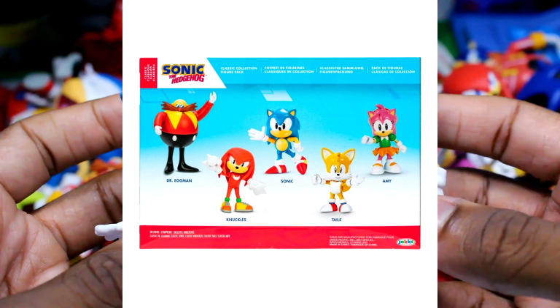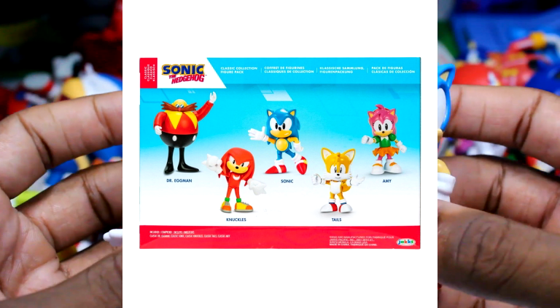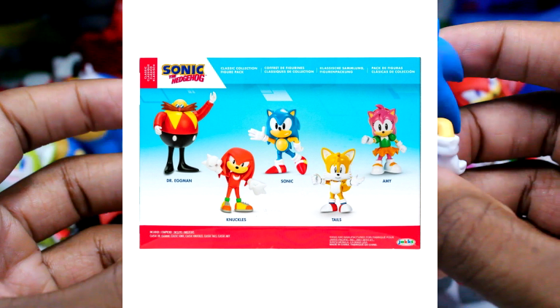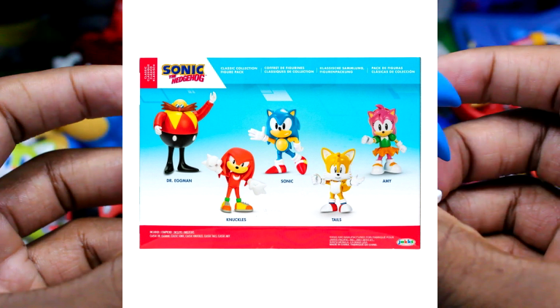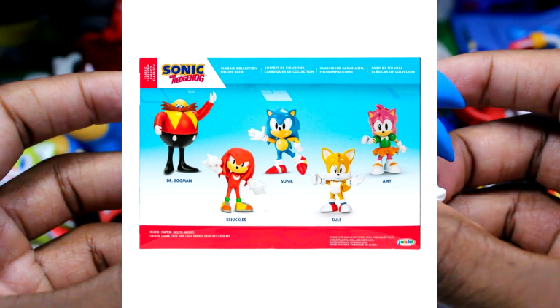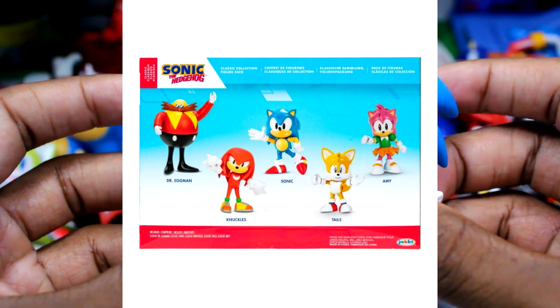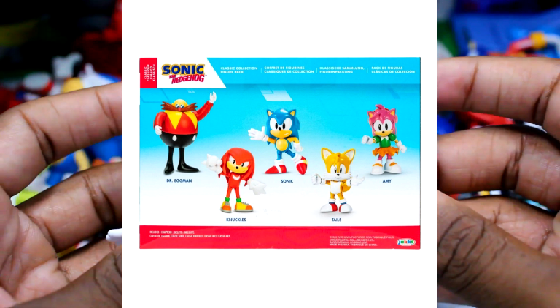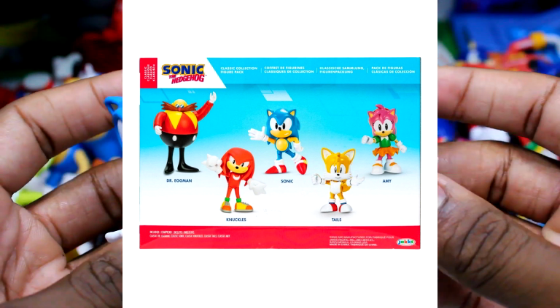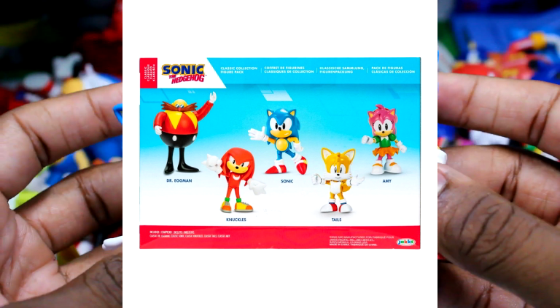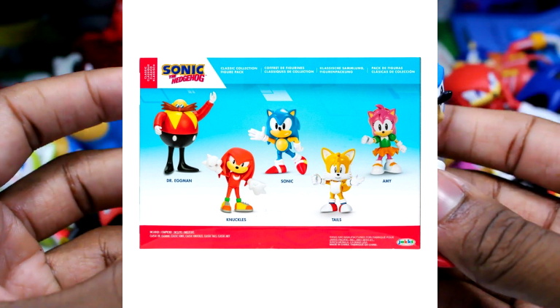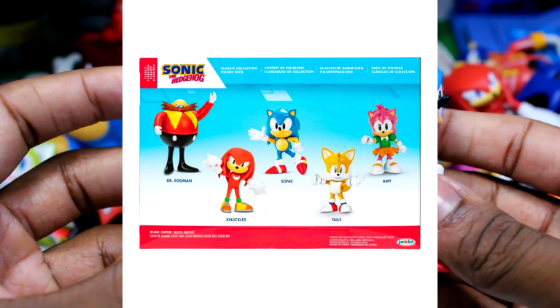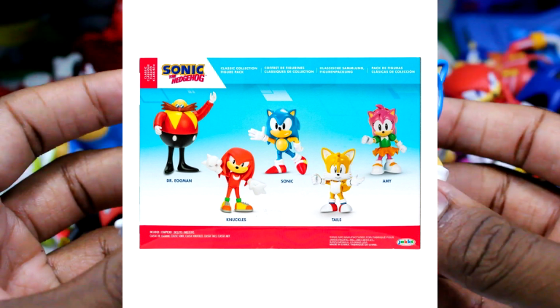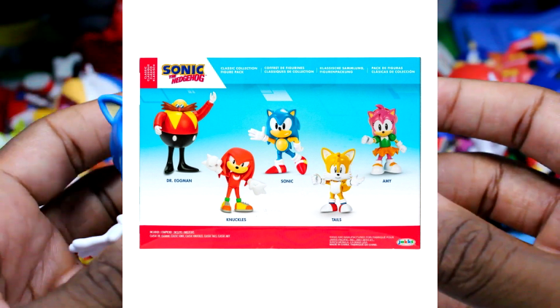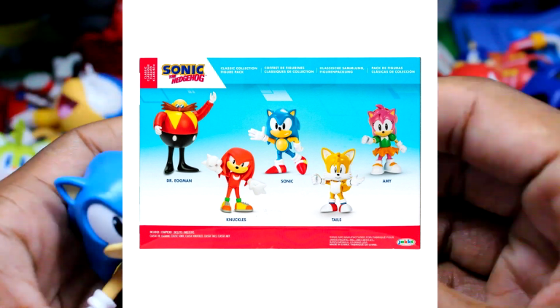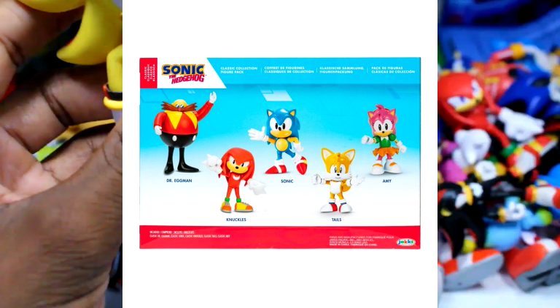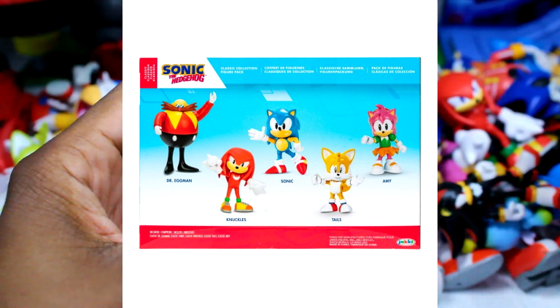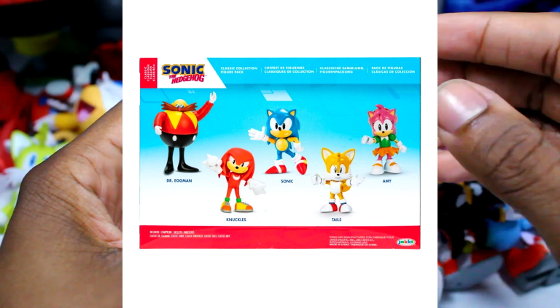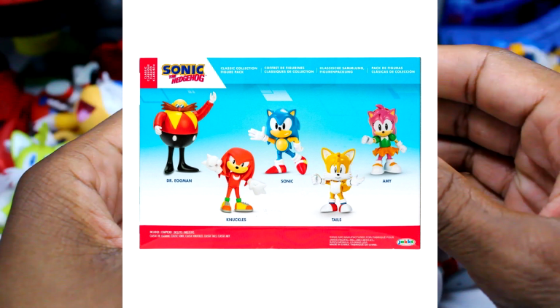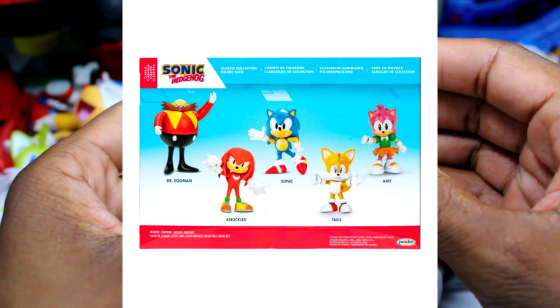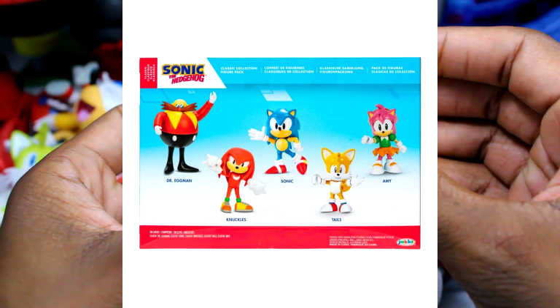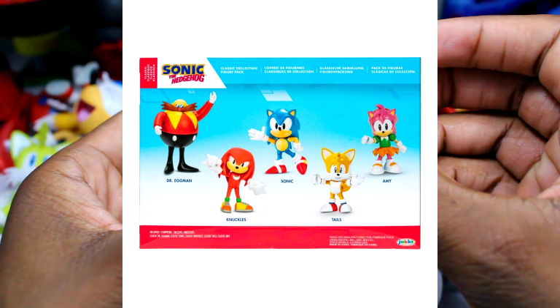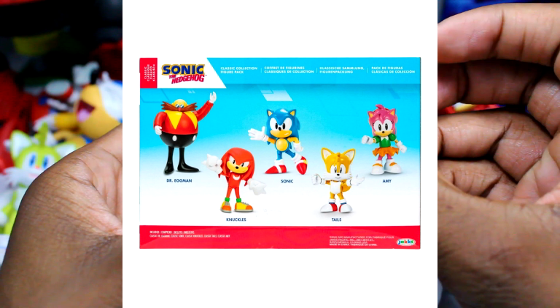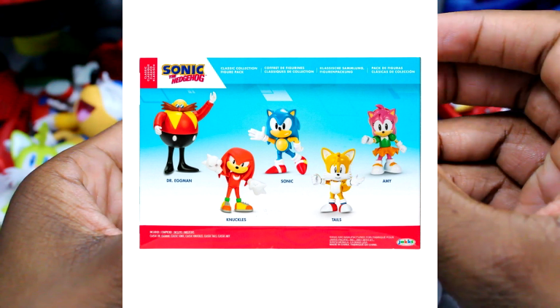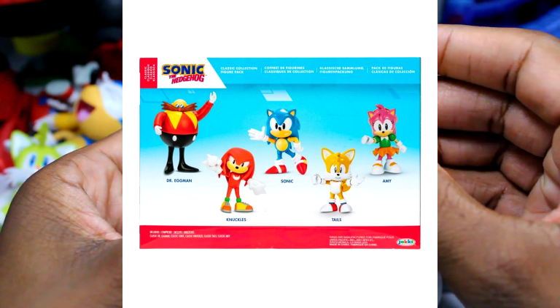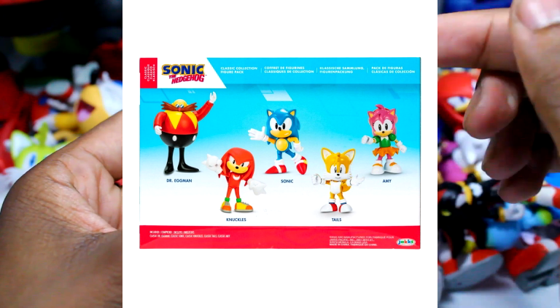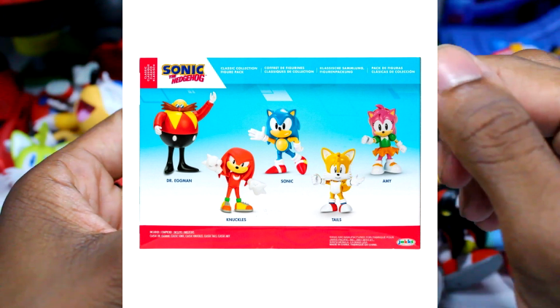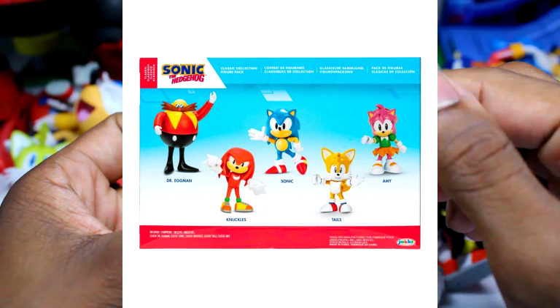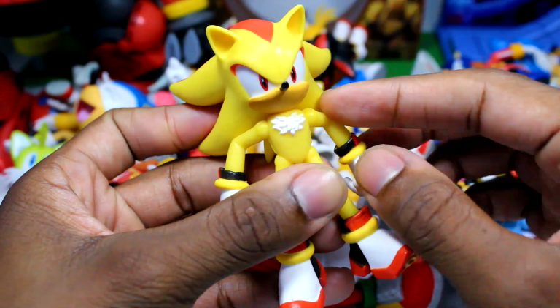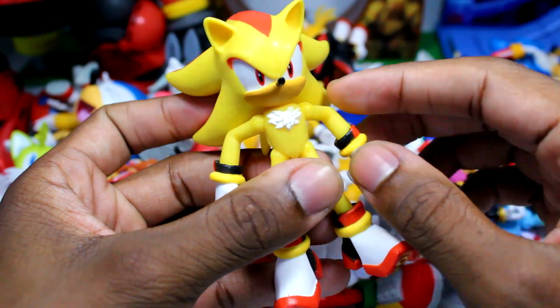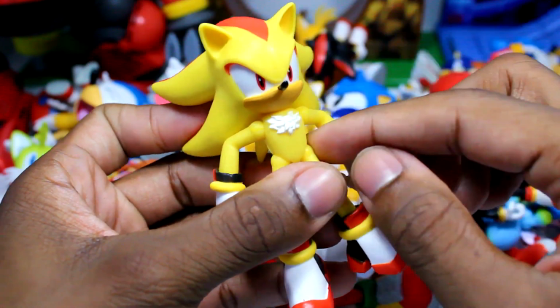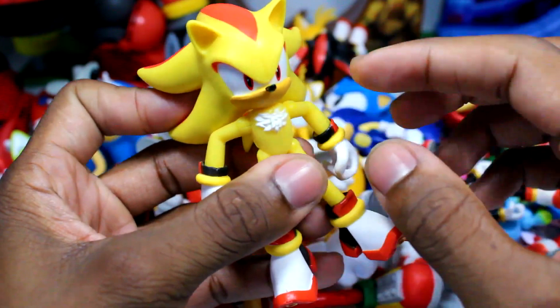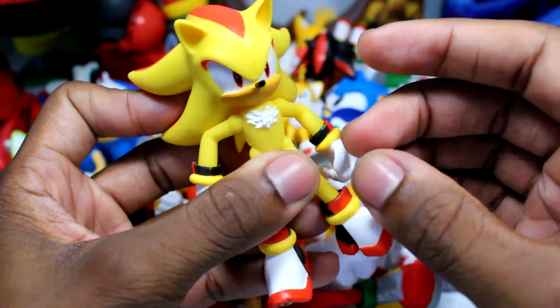That is all I have to show today. Let me know your thoughts on this down below — are you excited for this? Do you plan on getting it? Before I get out of here, as always, we've got to get into our random shout-out.